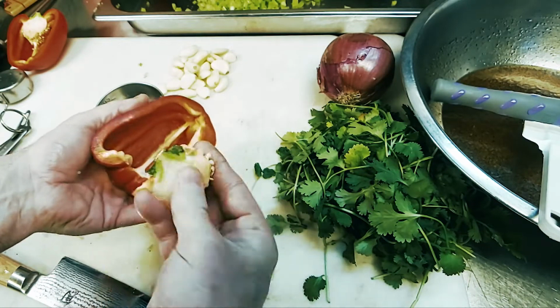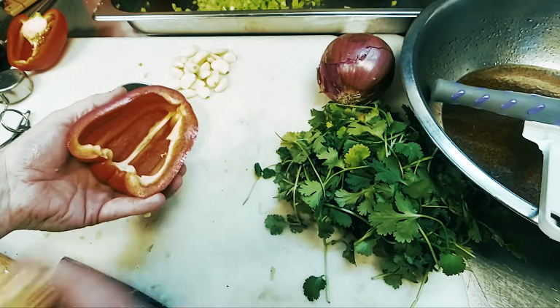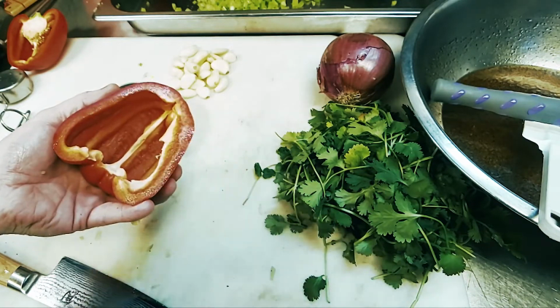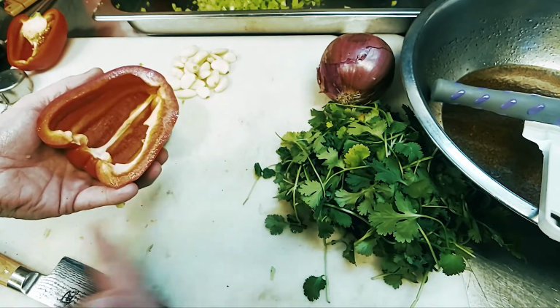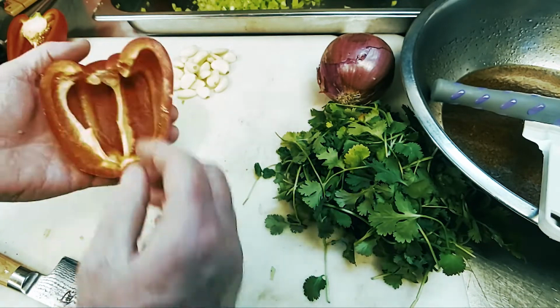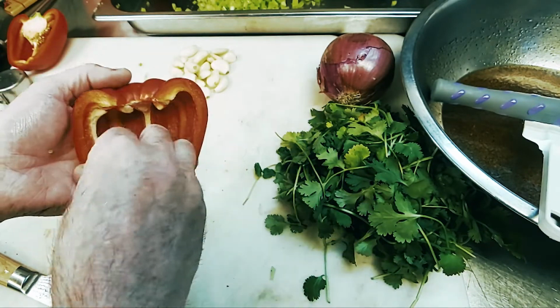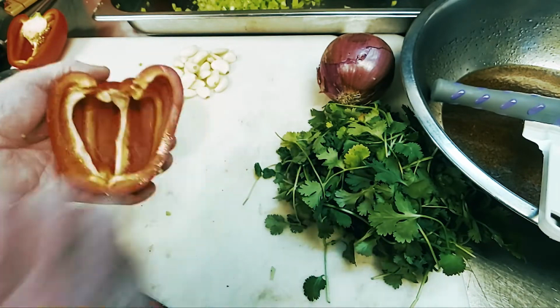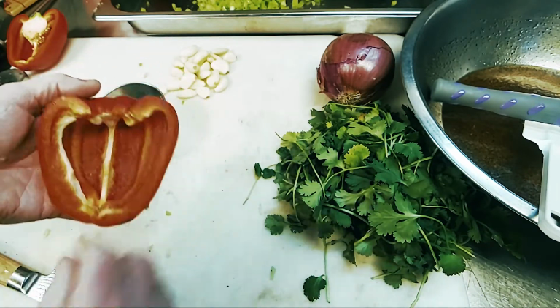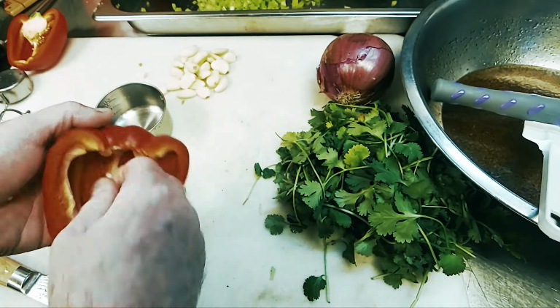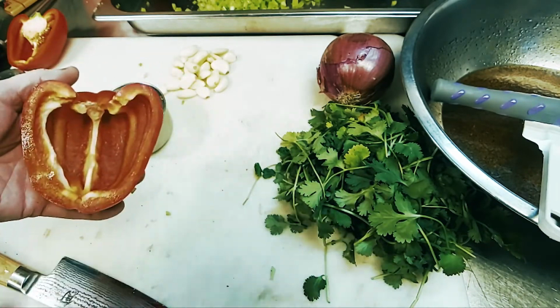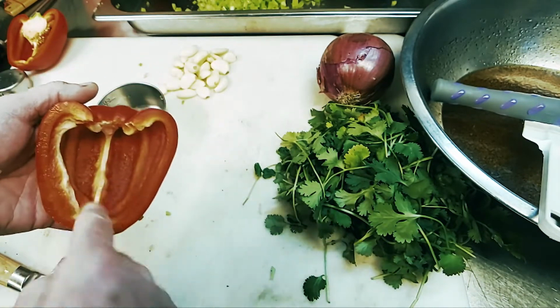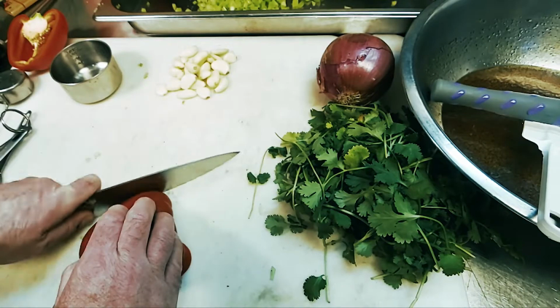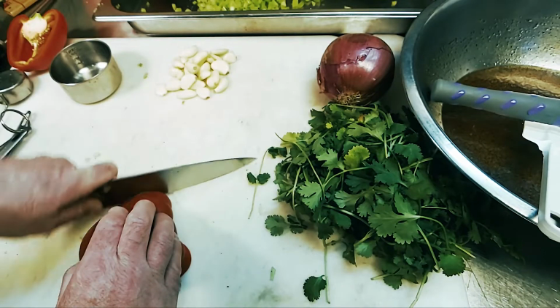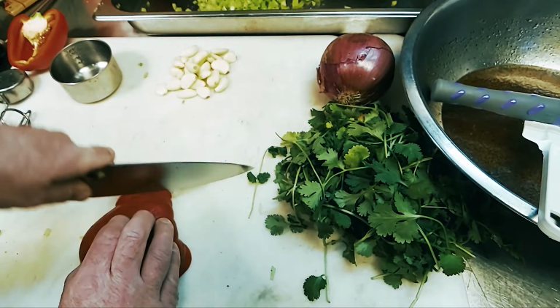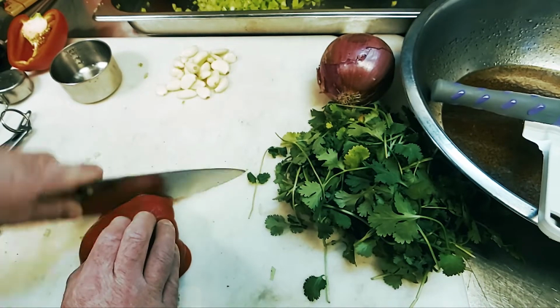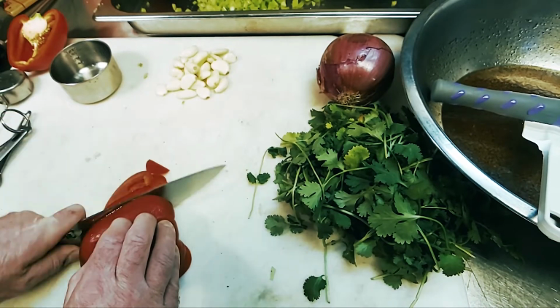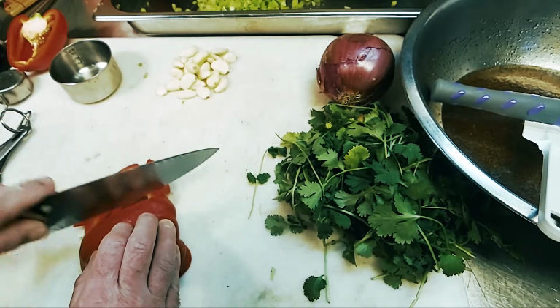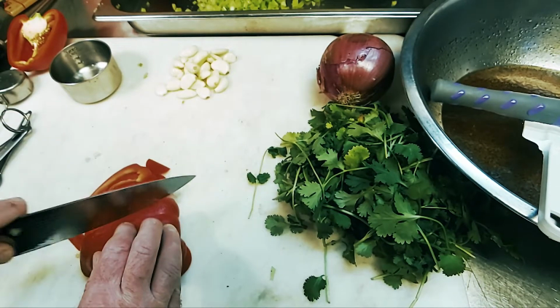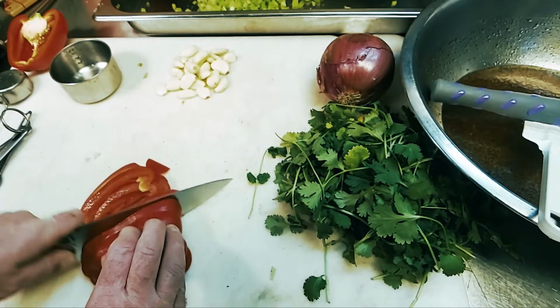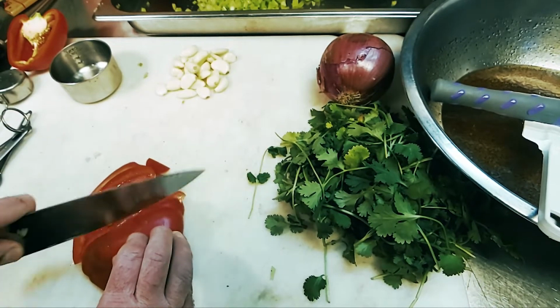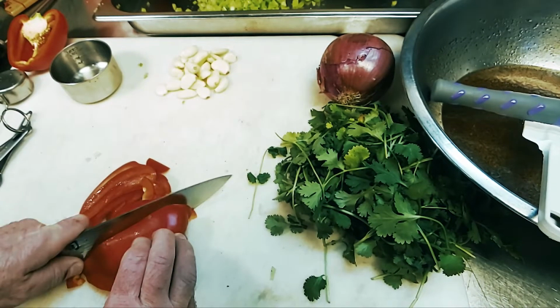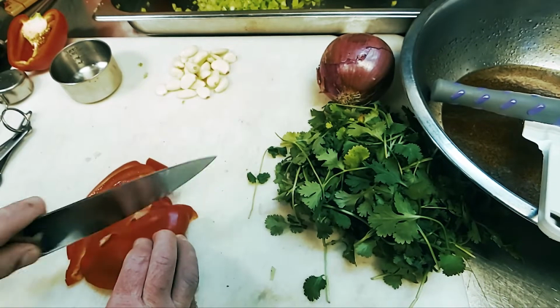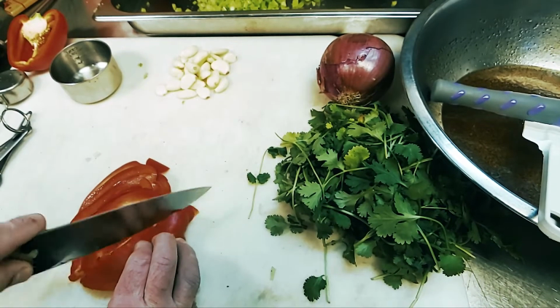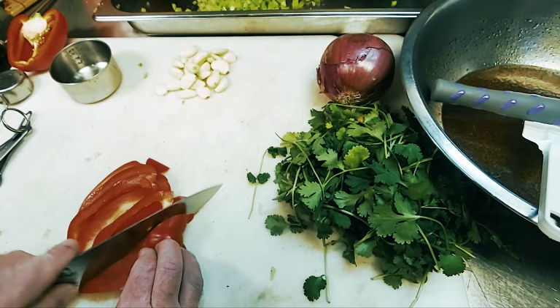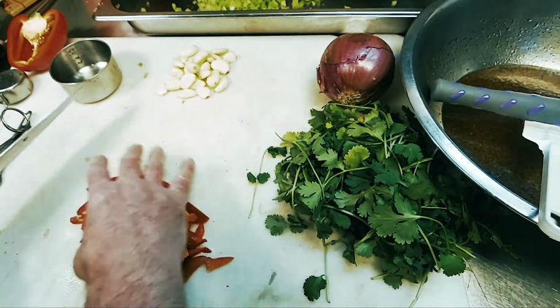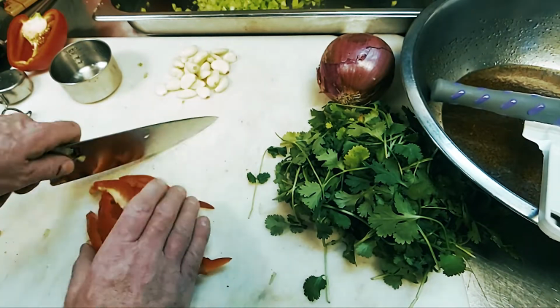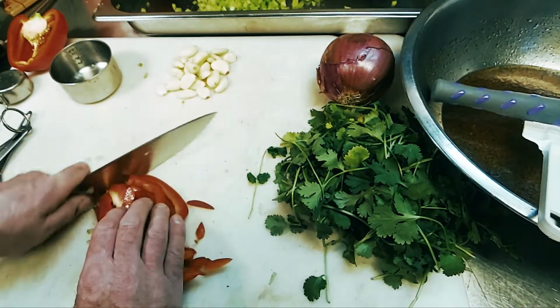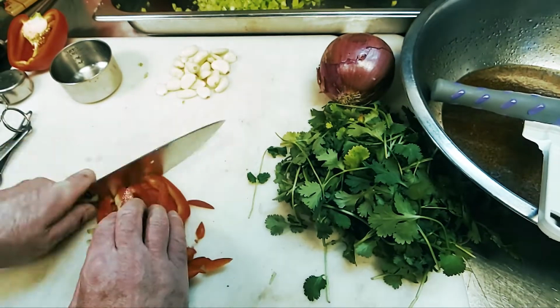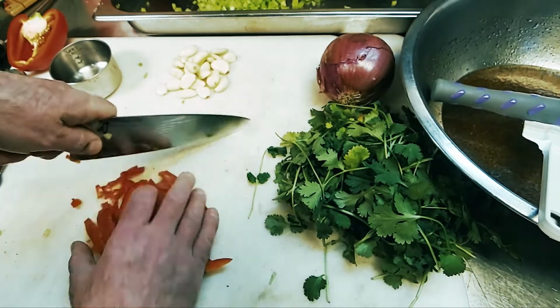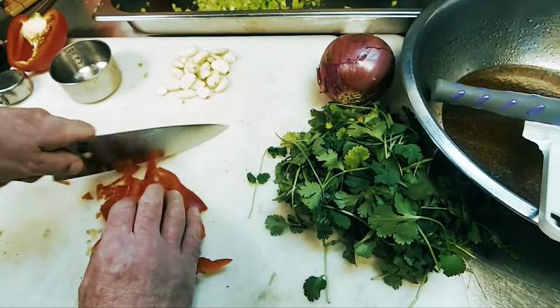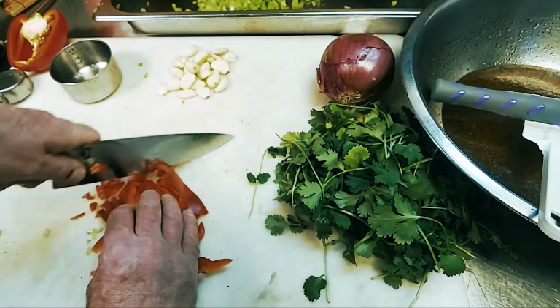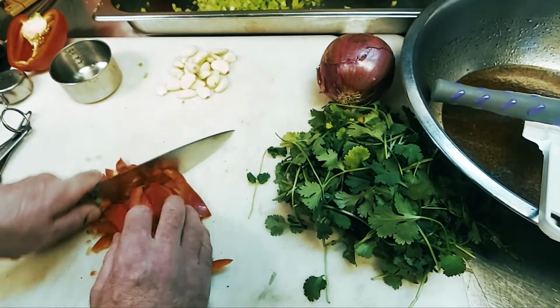Did I say there was a little heat from some spiciness? Leave it out if you're sensitive, but take a chance and enjoy it made right at least once. Grab a chip and enjoy some Southwest corn salsa on it.